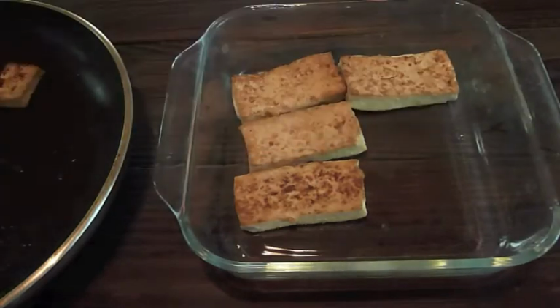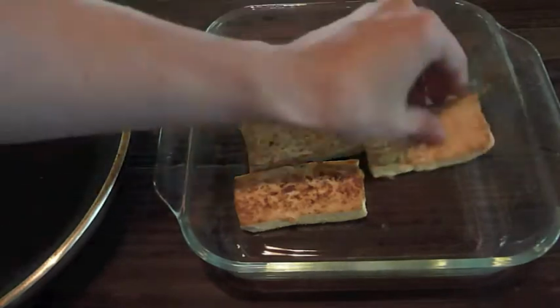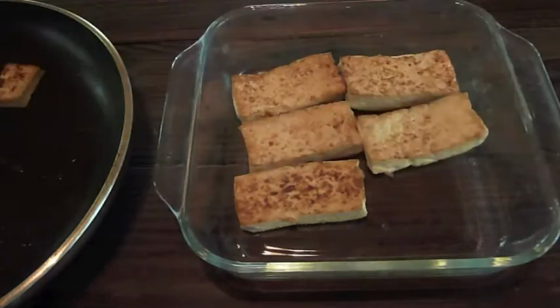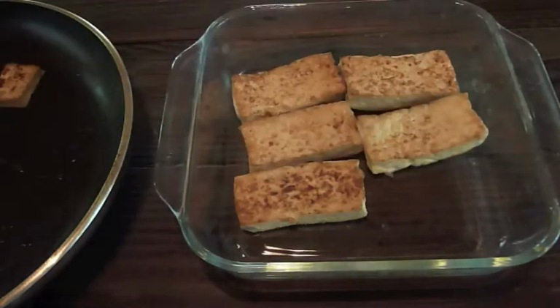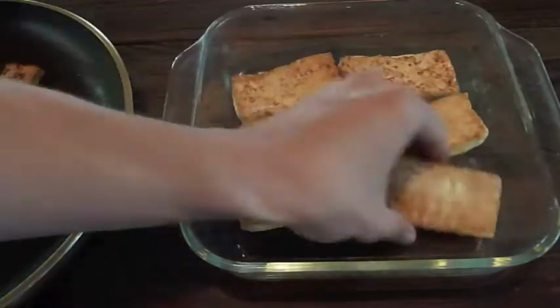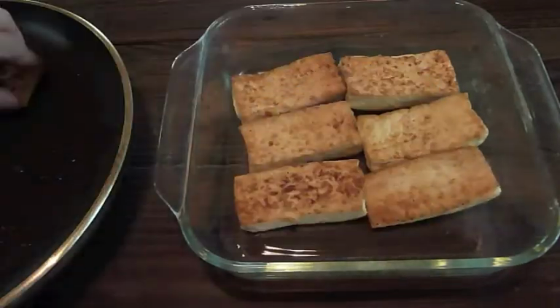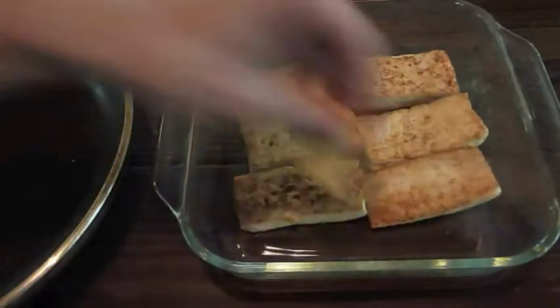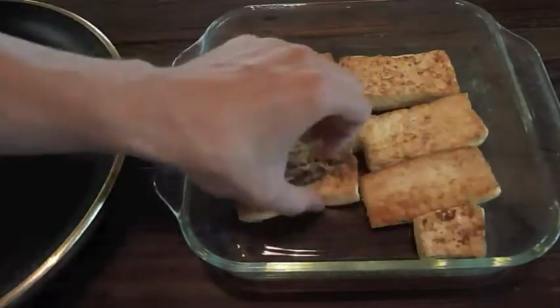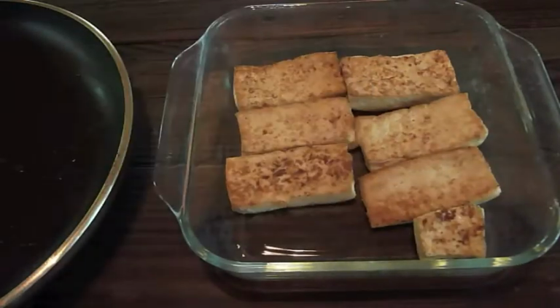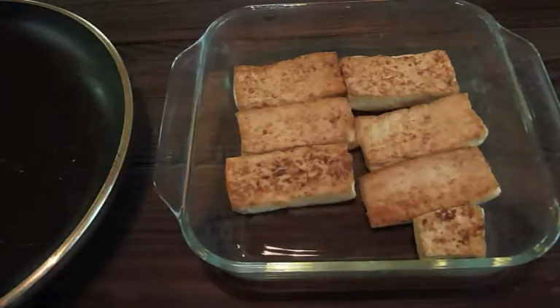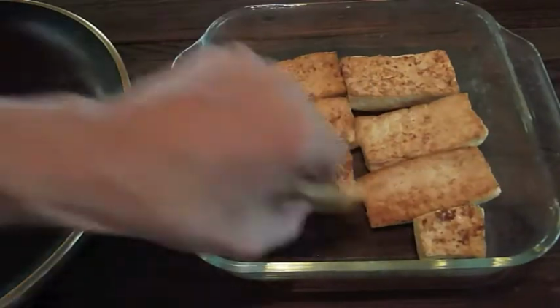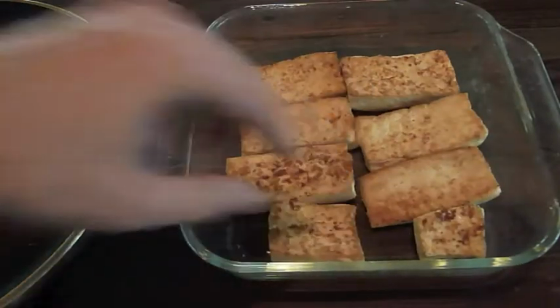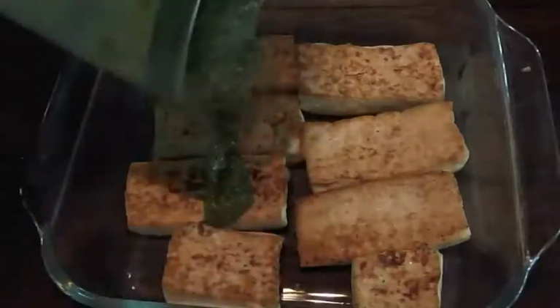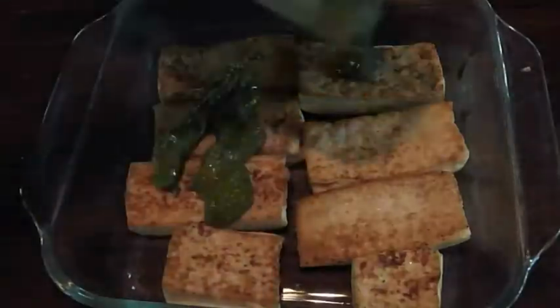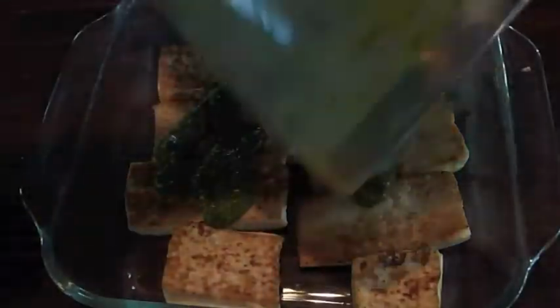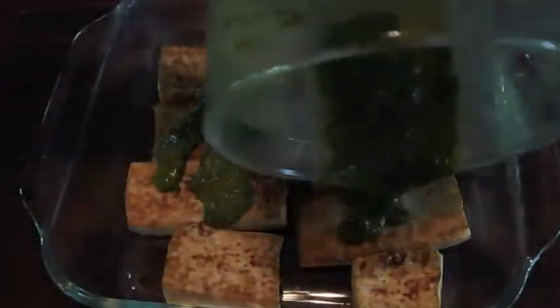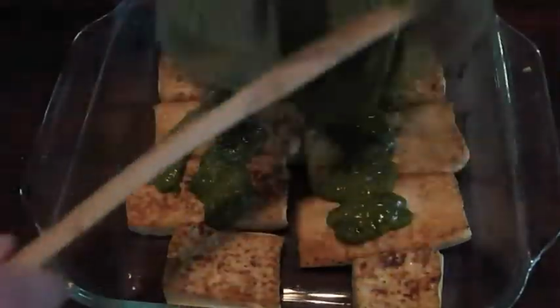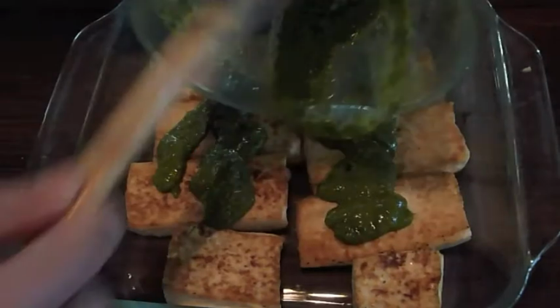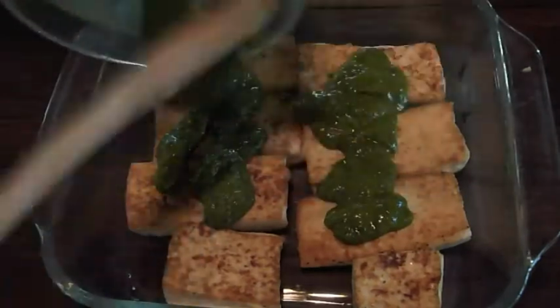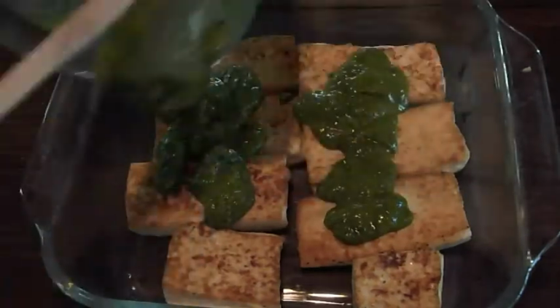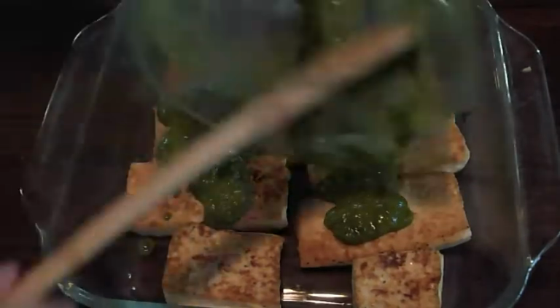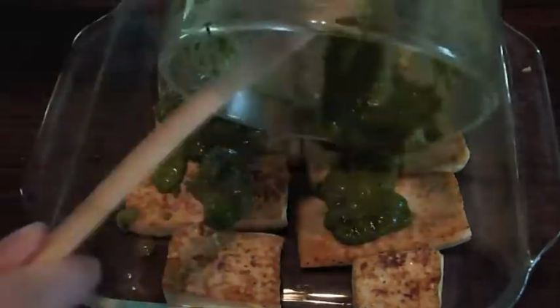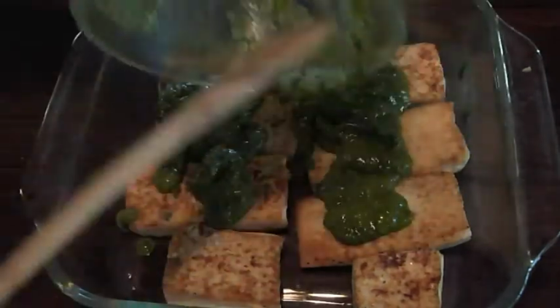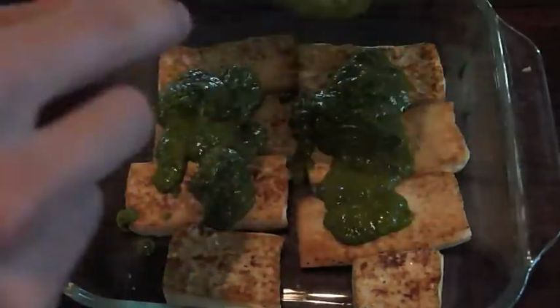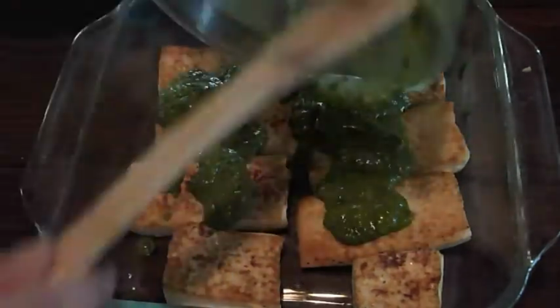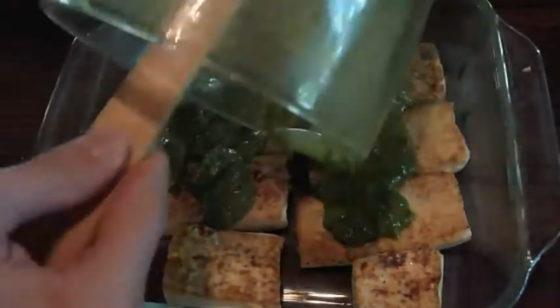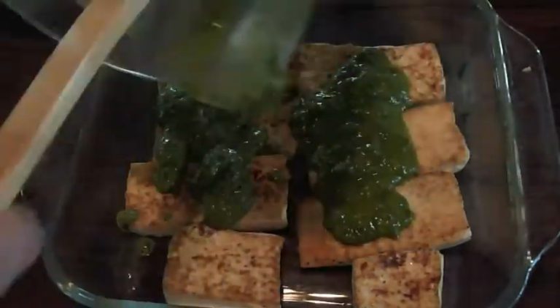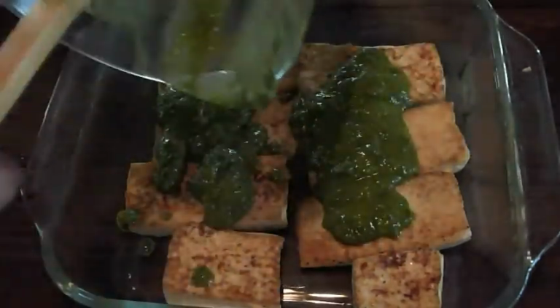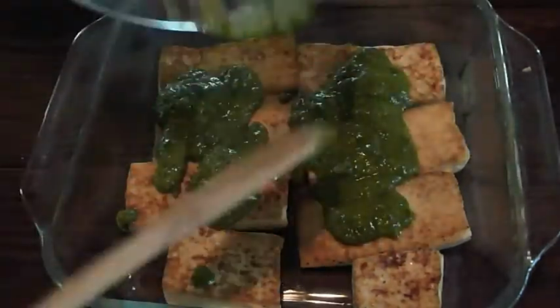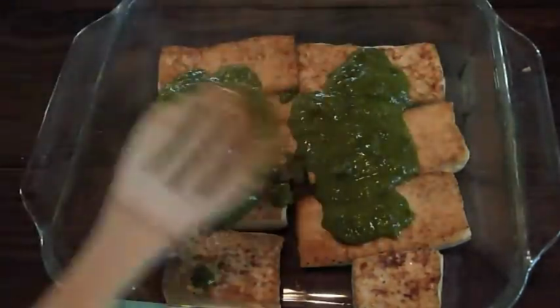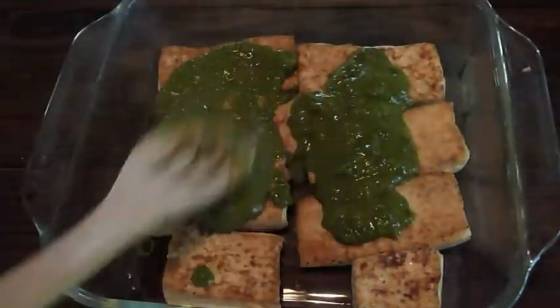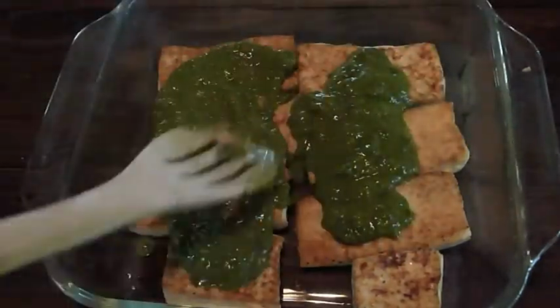Once the tofu is done, move it to a bowl and pour the cilantro marinade on top. Let the tofu soak up the flavors until you're ready to assemble your sandwich.